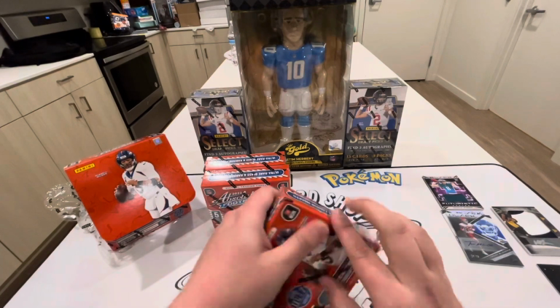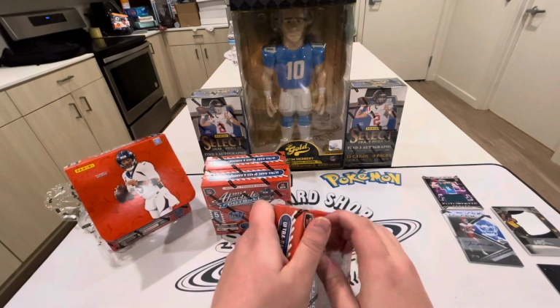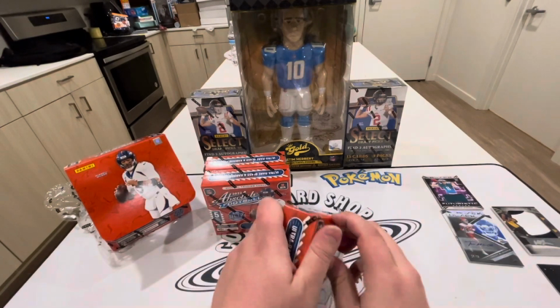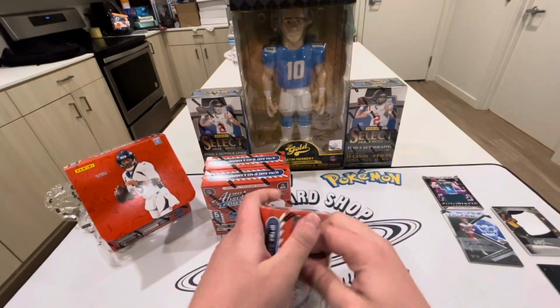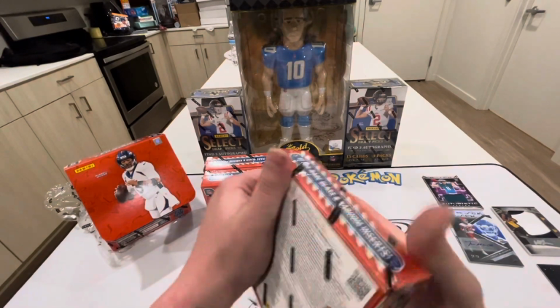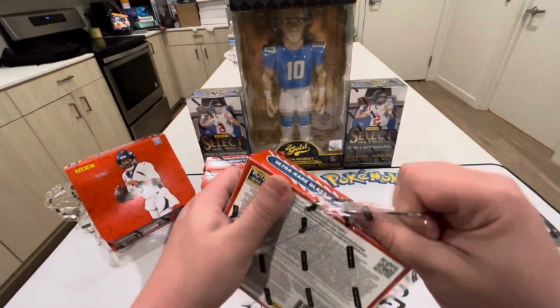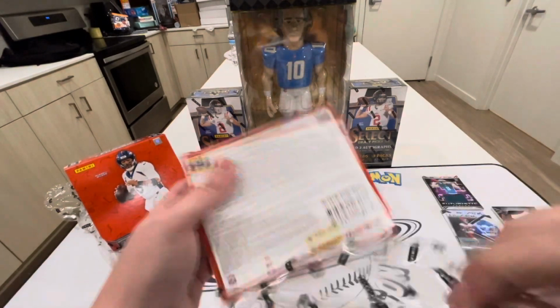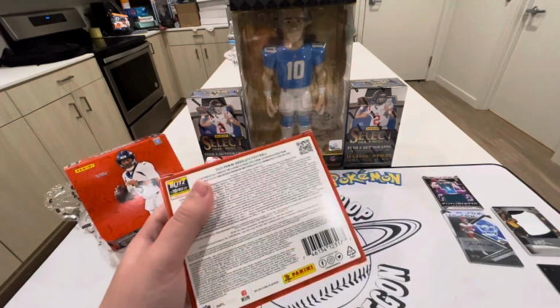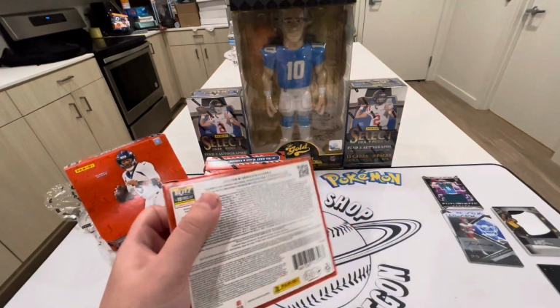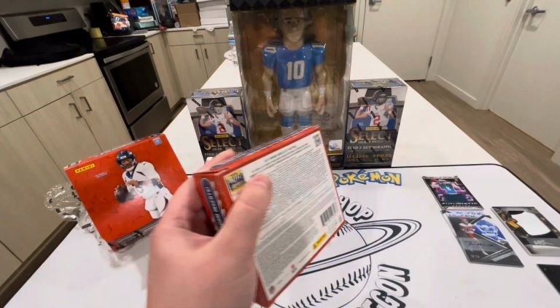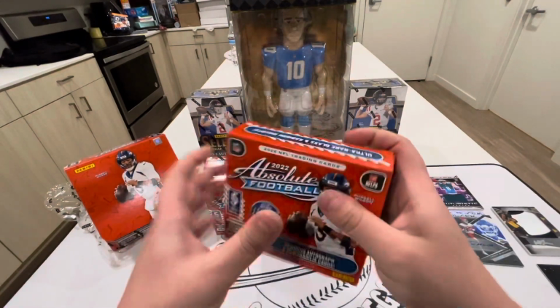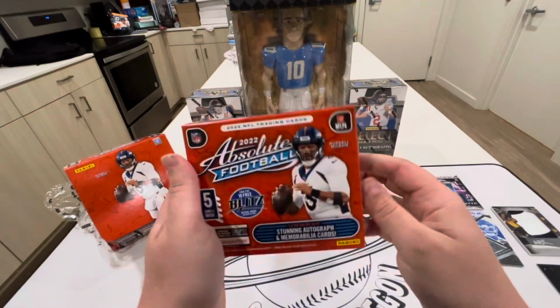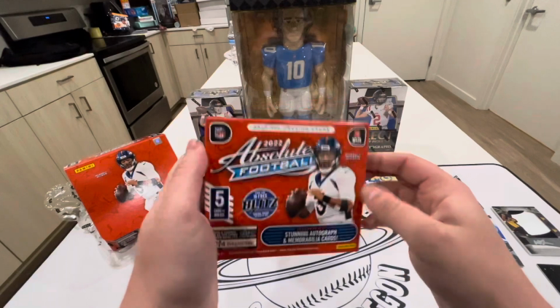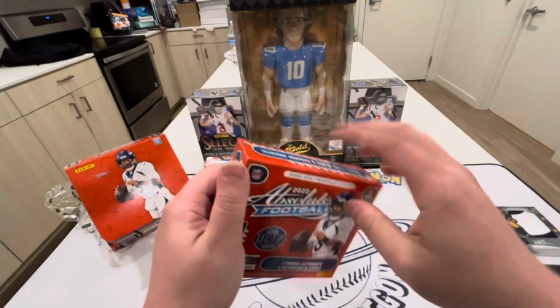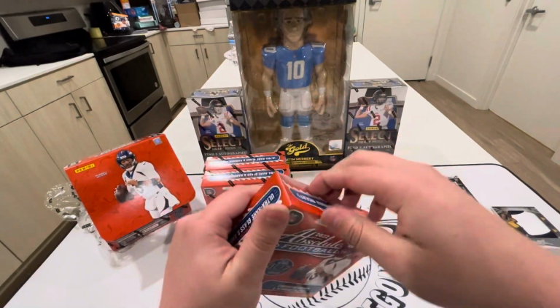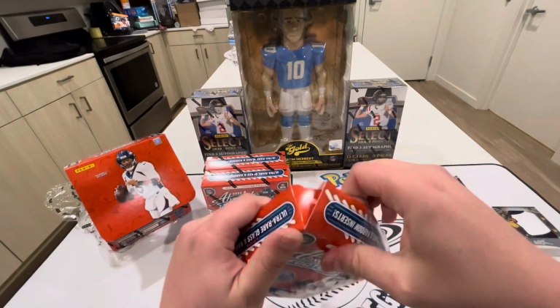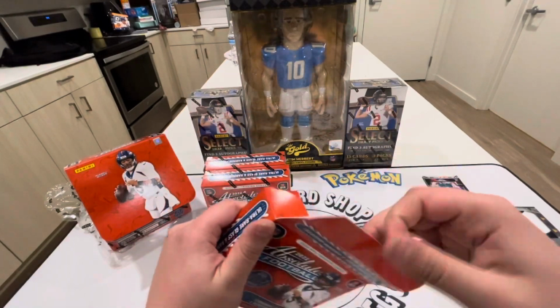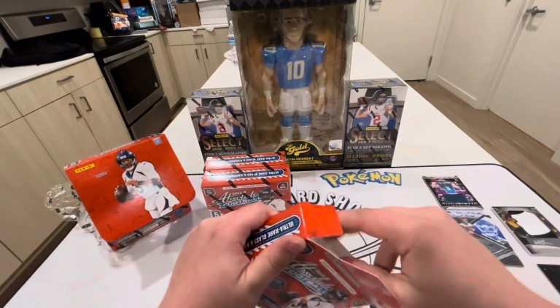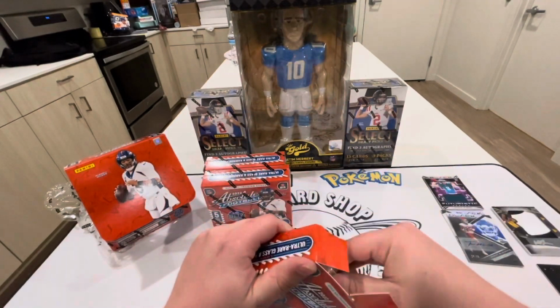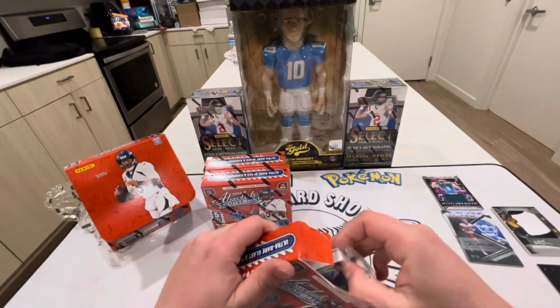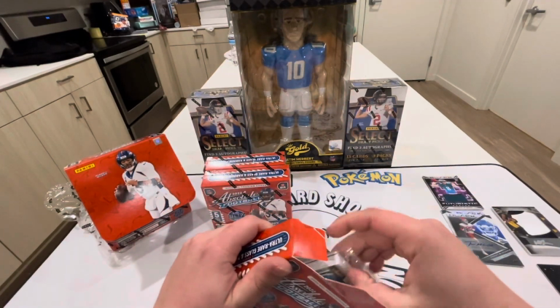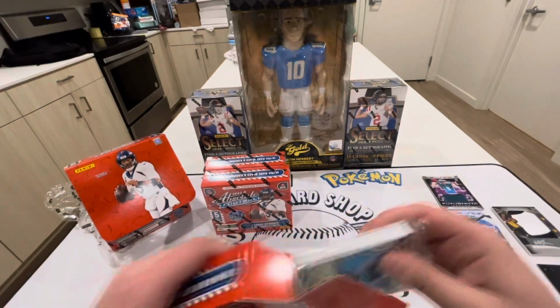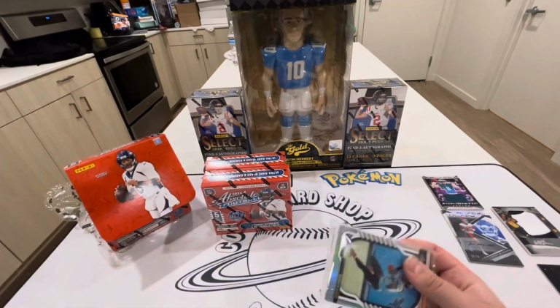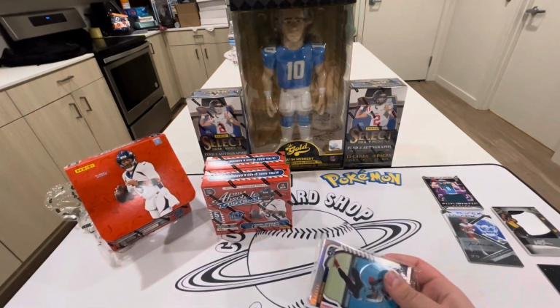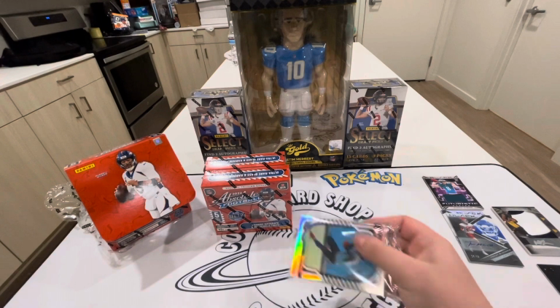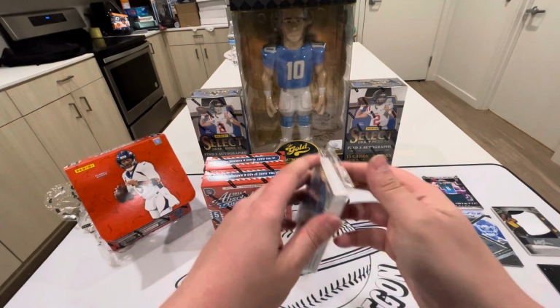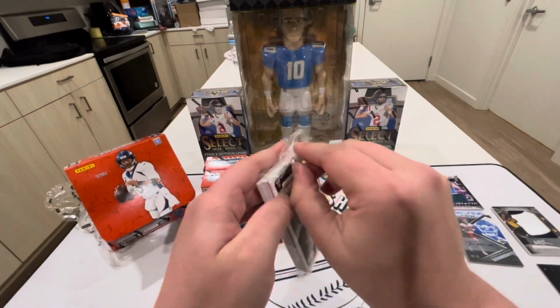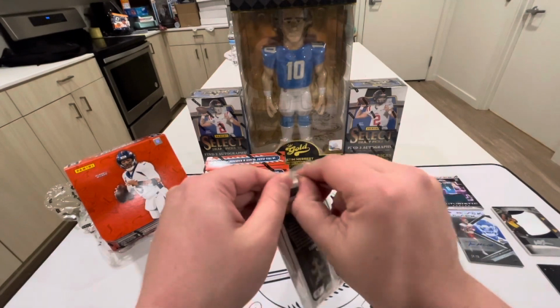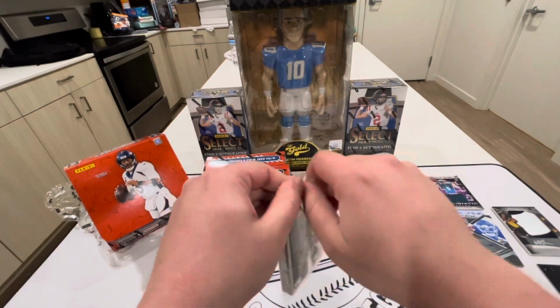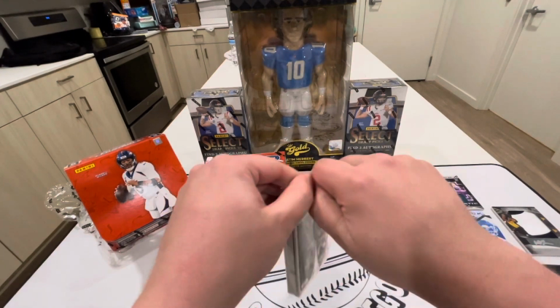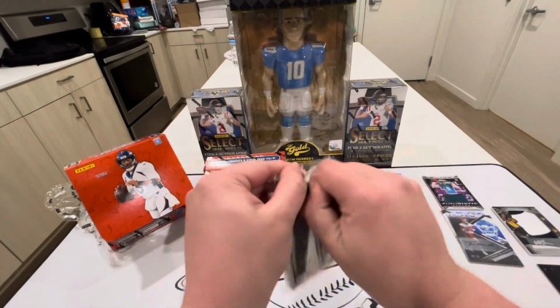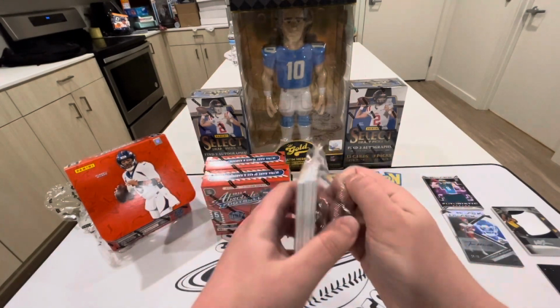Alright guys, now for what you're all here for — we got the Absolute boxes. Let me know, are you guys gonna rip any of this product? Also, have you guys pulled a Kaboom yet? Because I haven't, but hey, today is the day — we're gonna try.